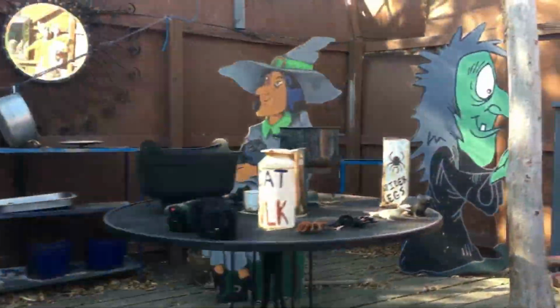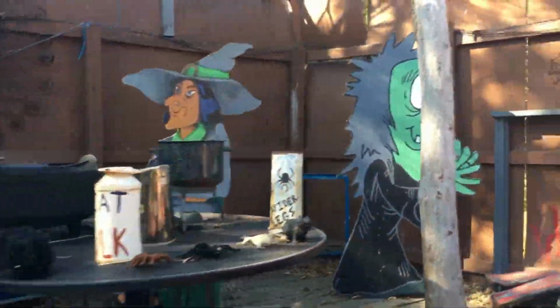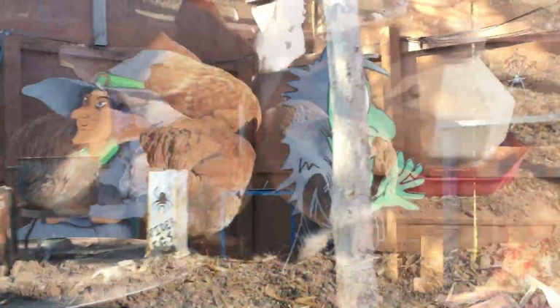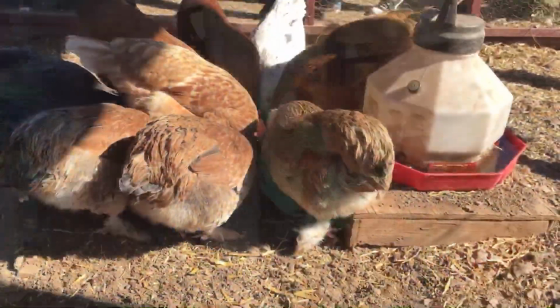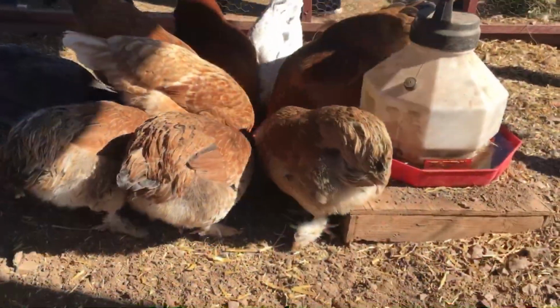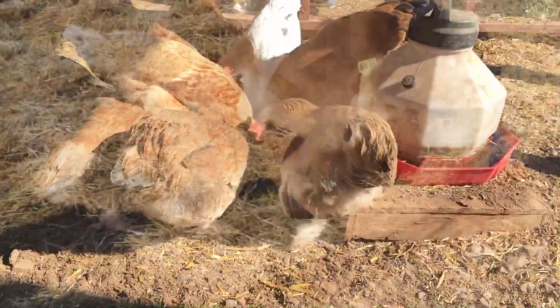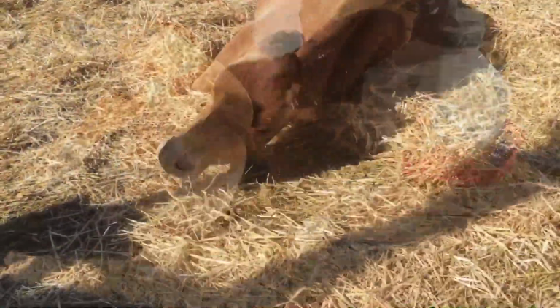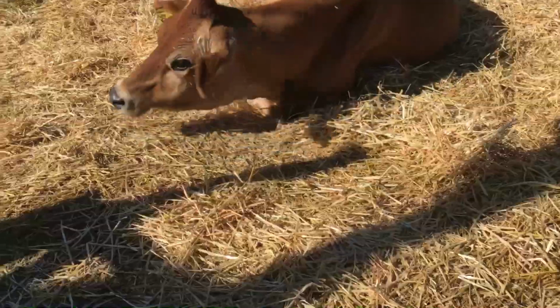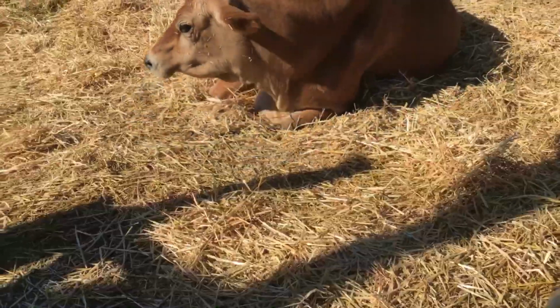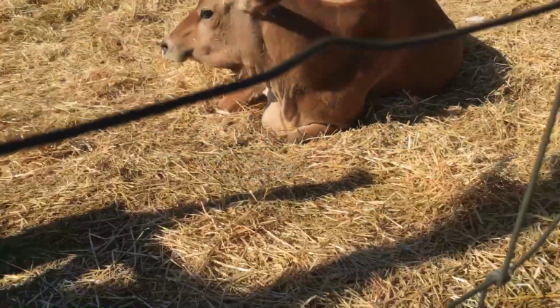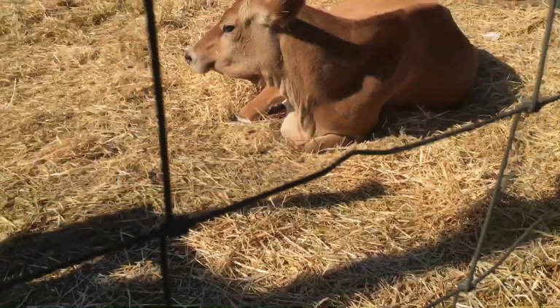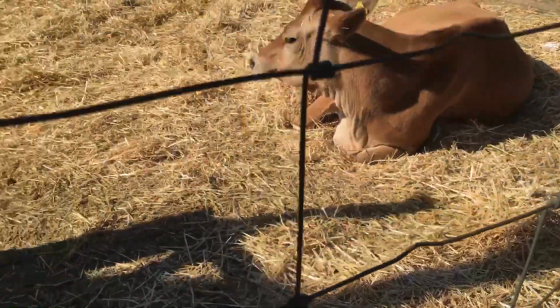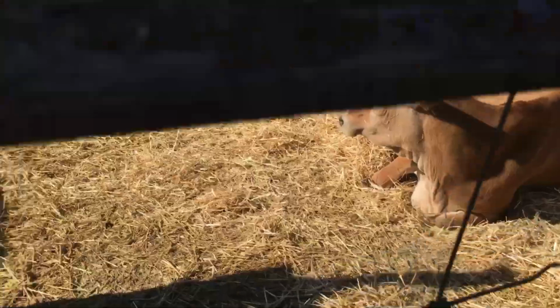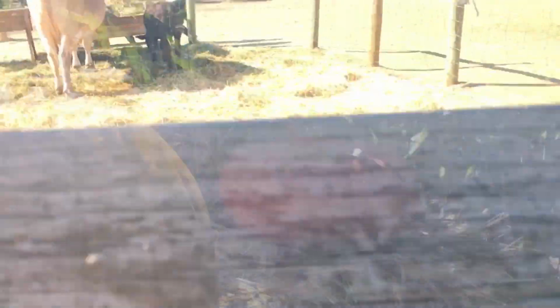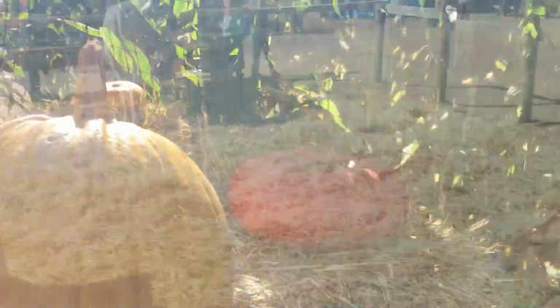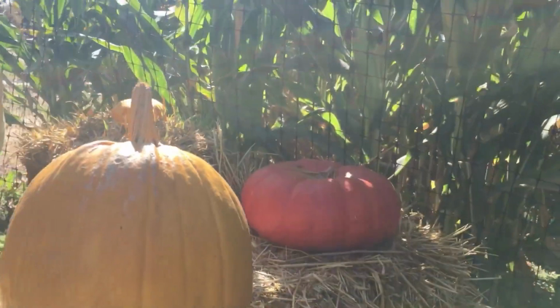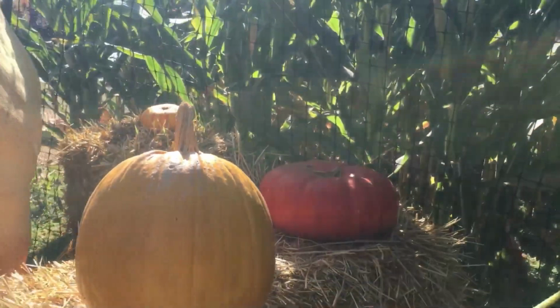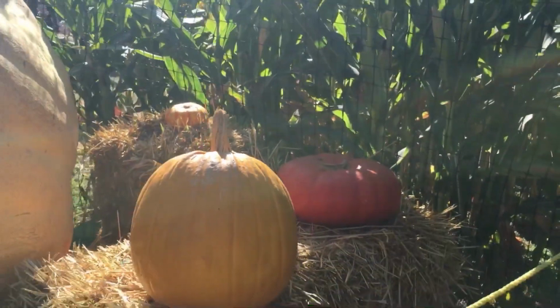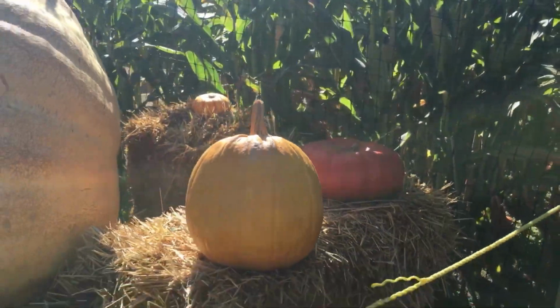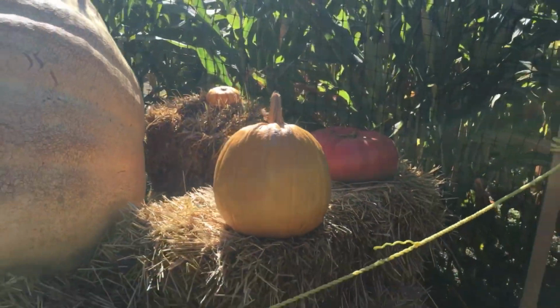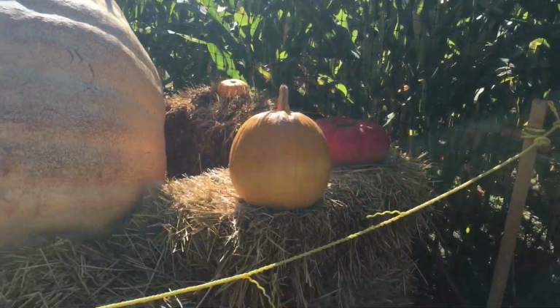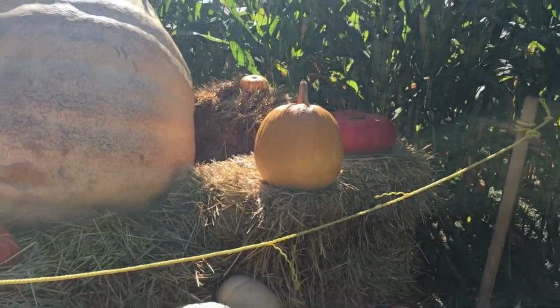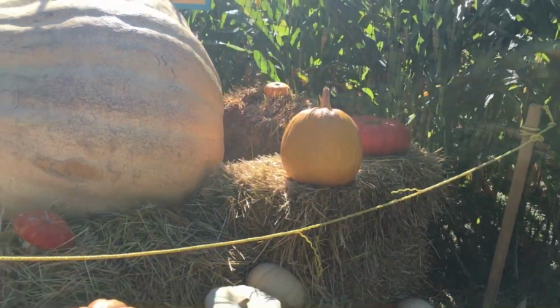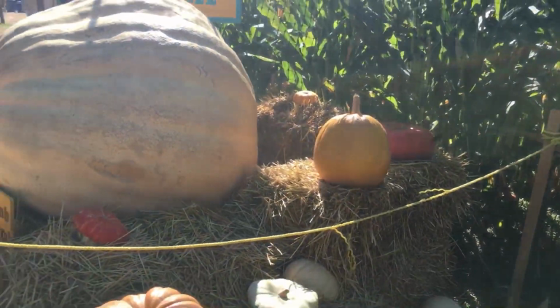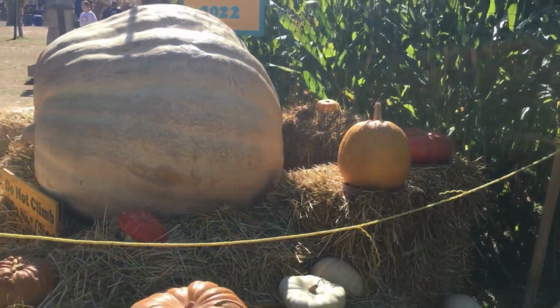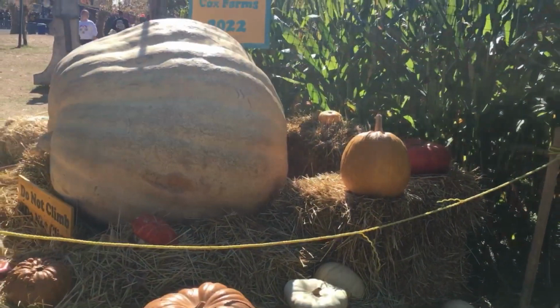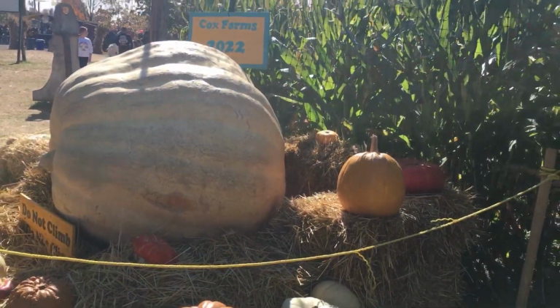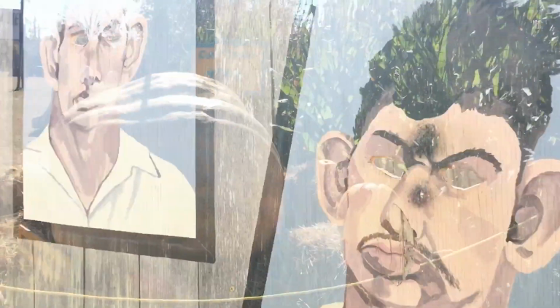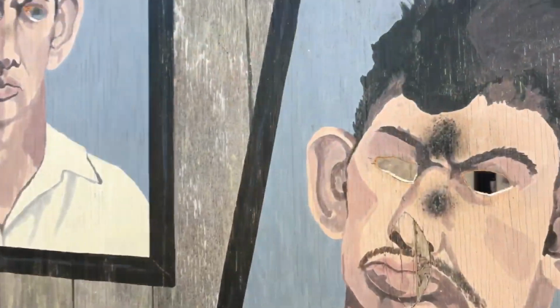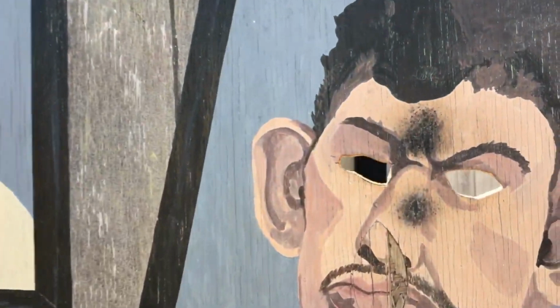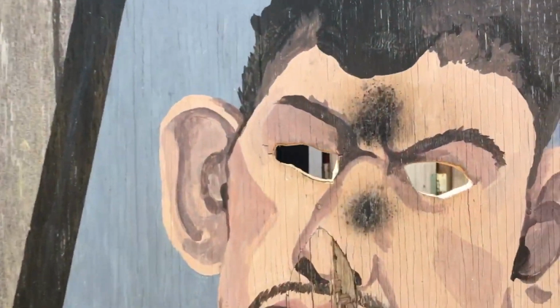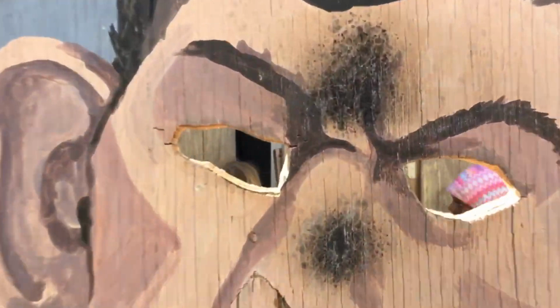You get to see lots of cool things like these gnomes and trolls. Also, because it is near Halloween, there are some Halloween decorations you can look at. And over here there are some cows. And these are some pumpkins — this is a very, very big pumpkin.